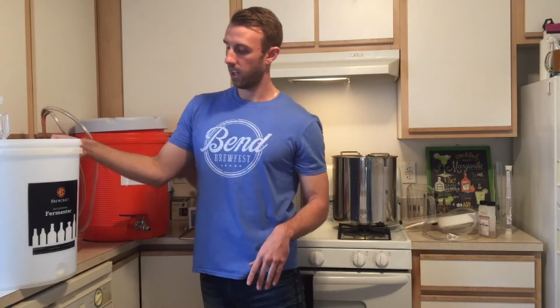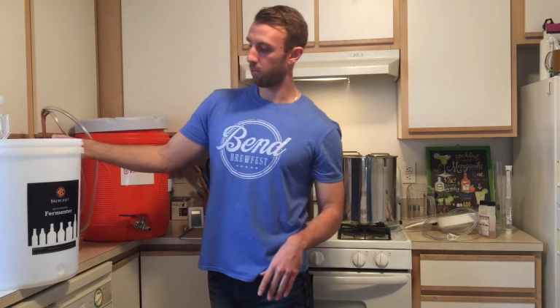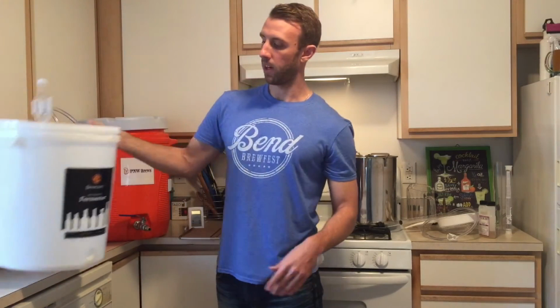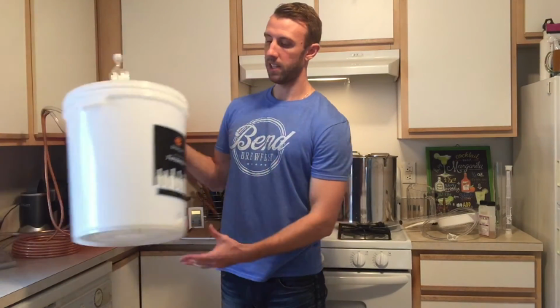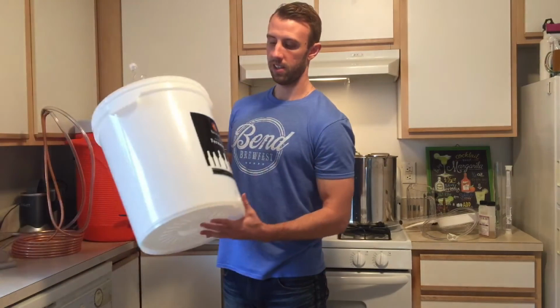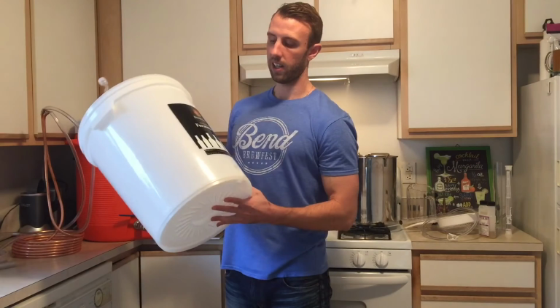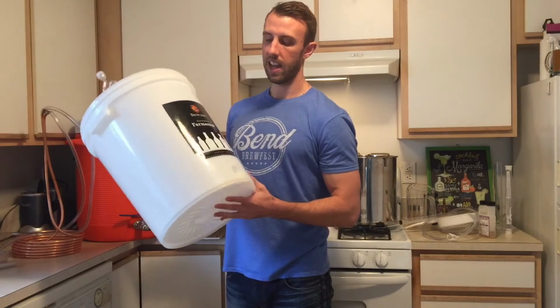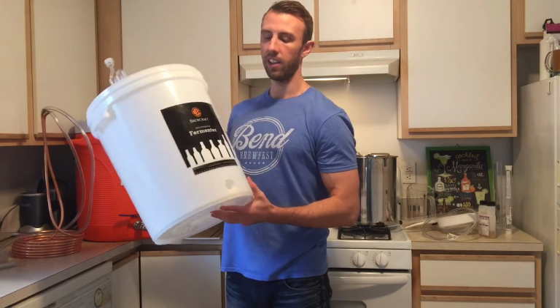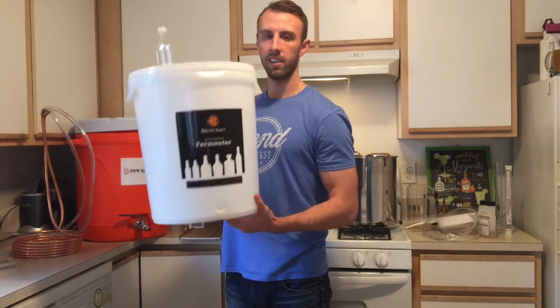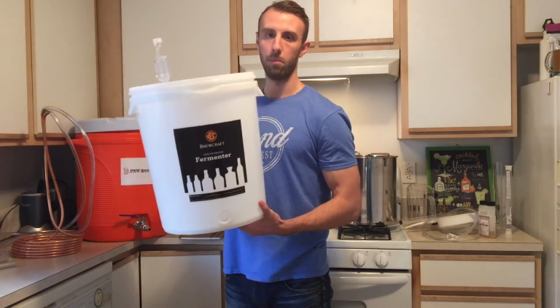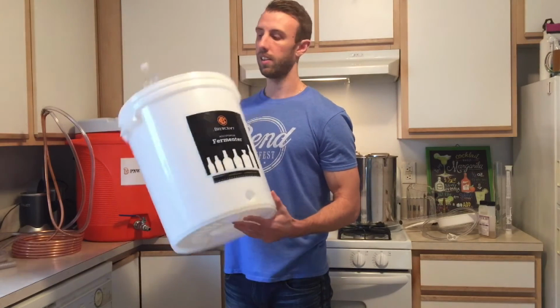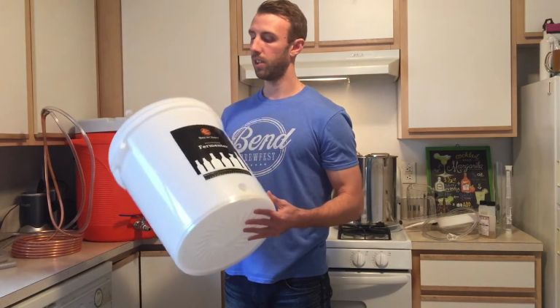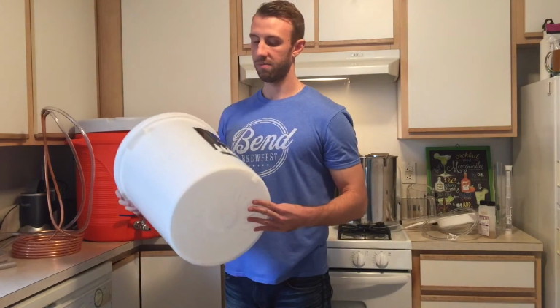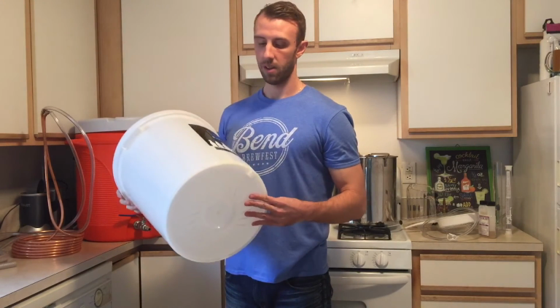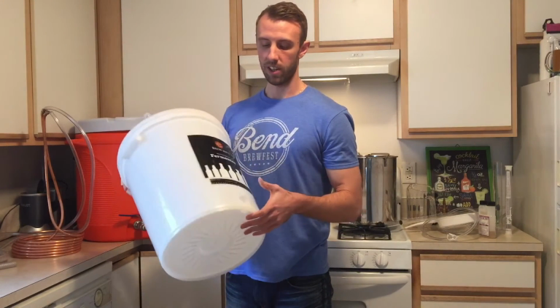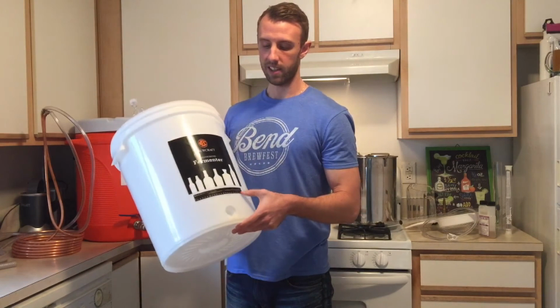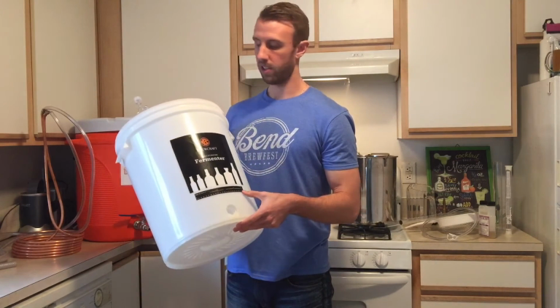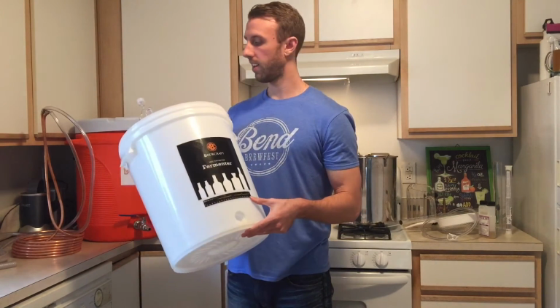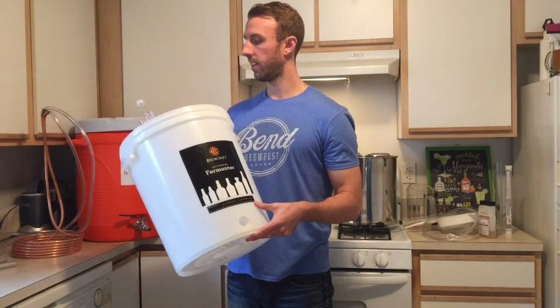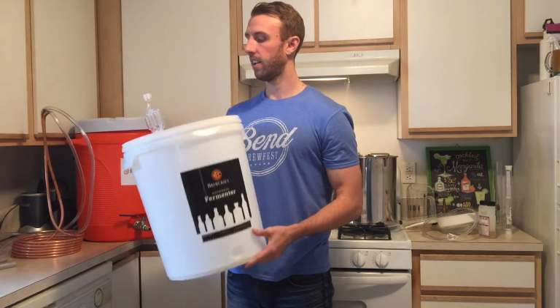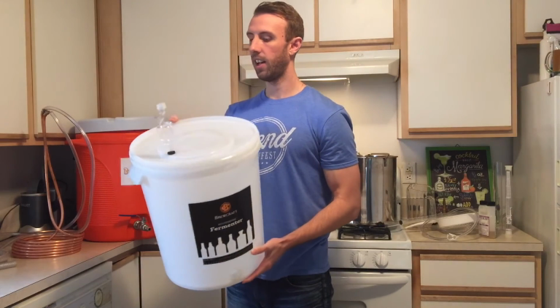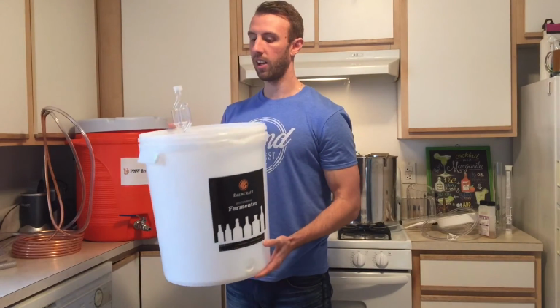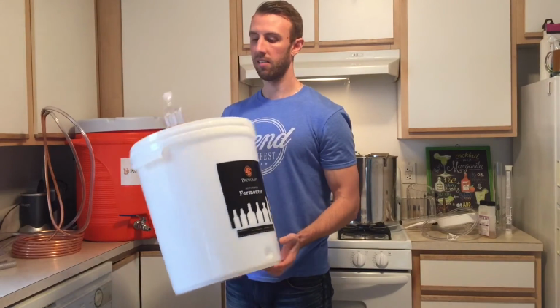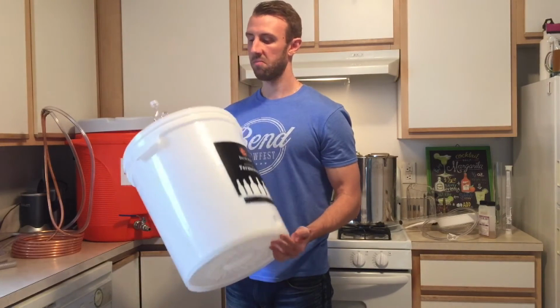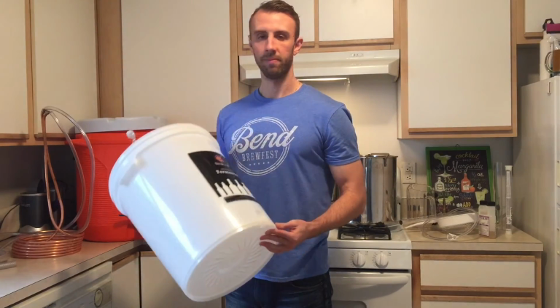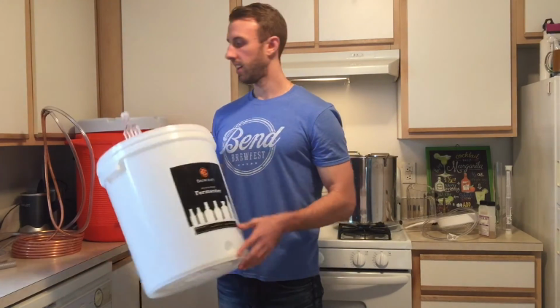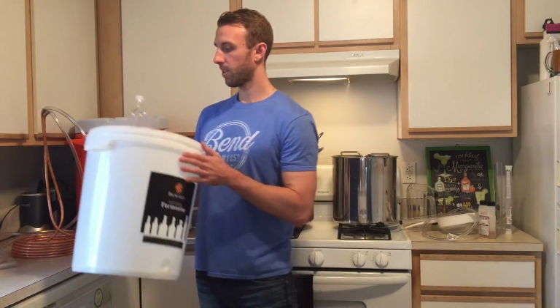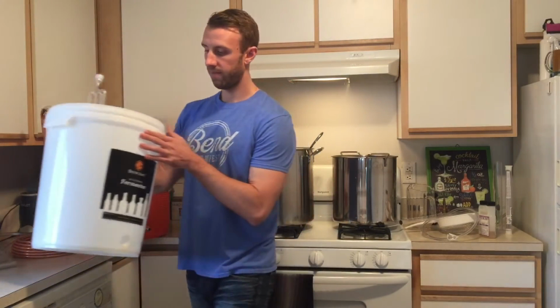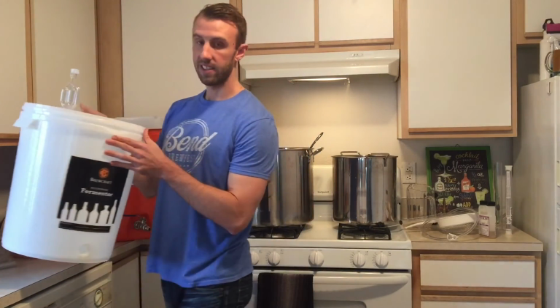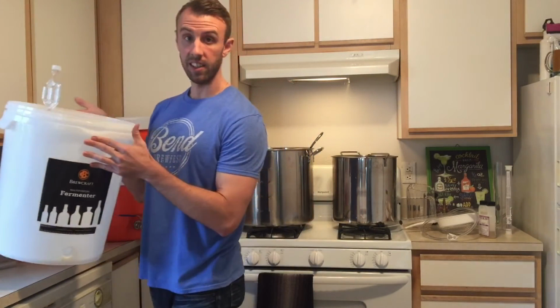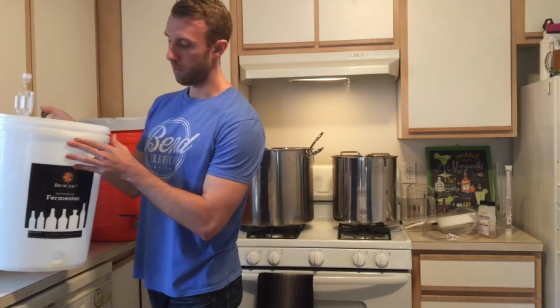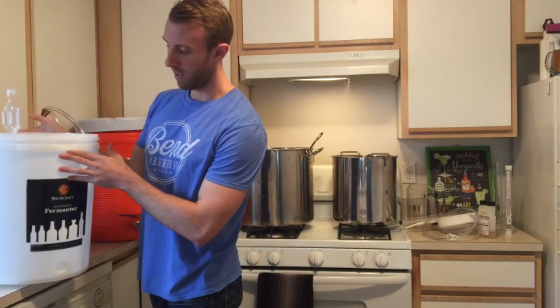For the primary fermenter, I got this eight gallon bucket which works great. It's got the temperature indicator on it, an airlock — works good. Easy to clean with the big lid.